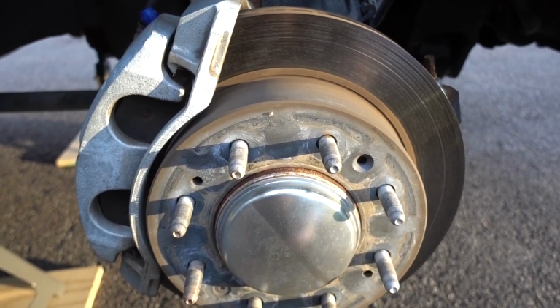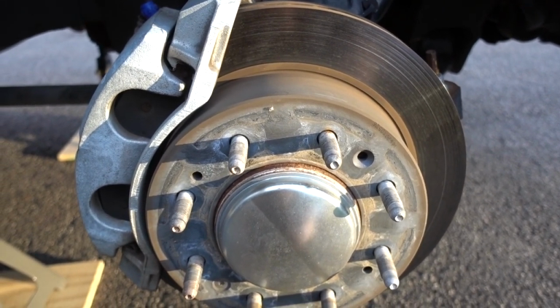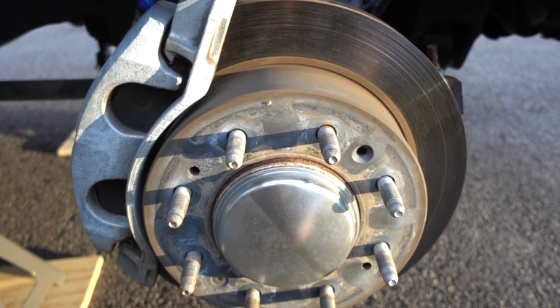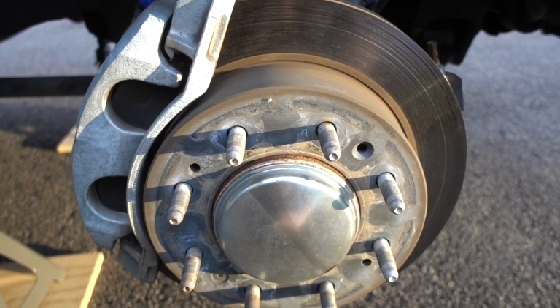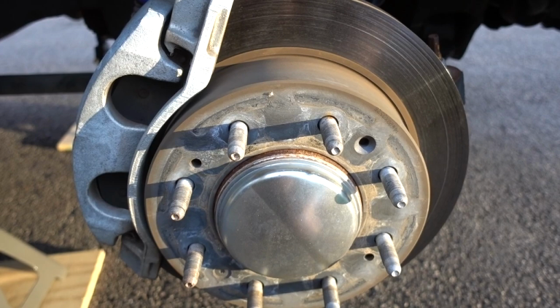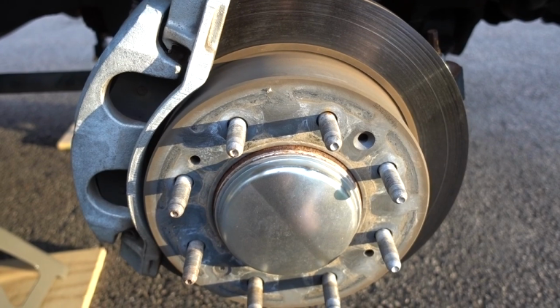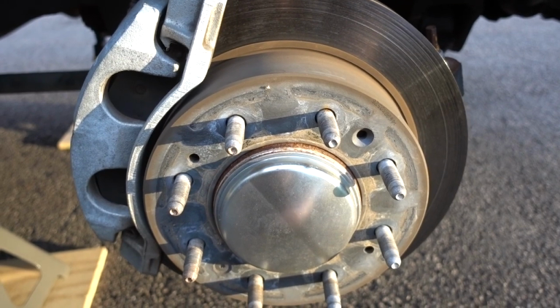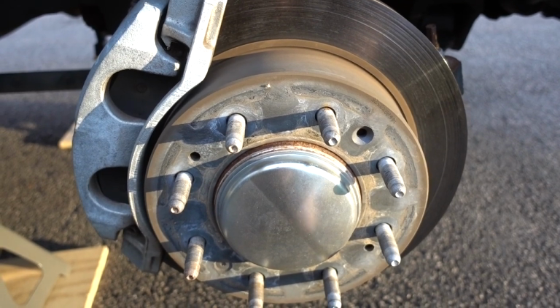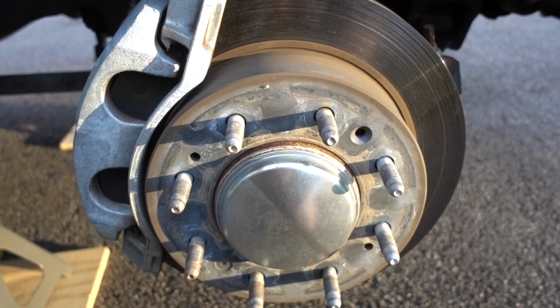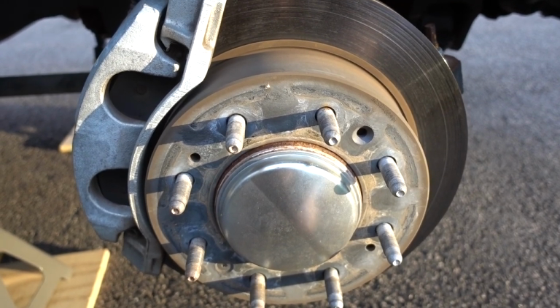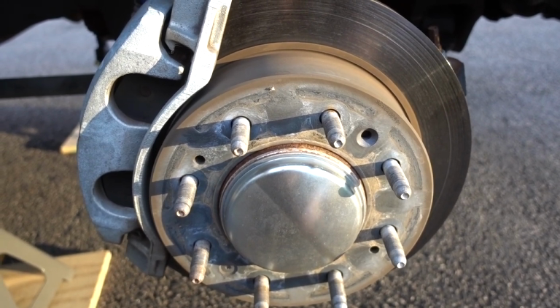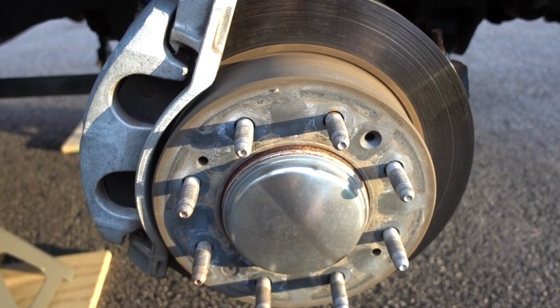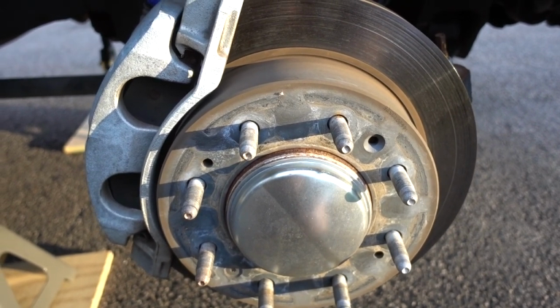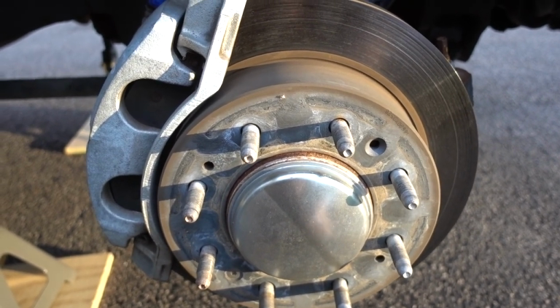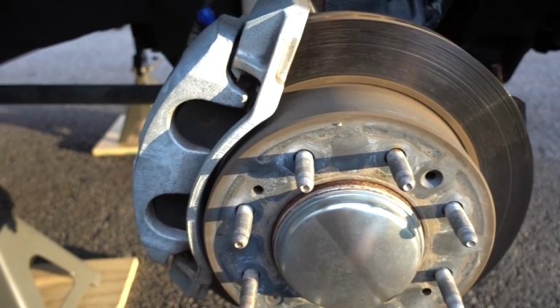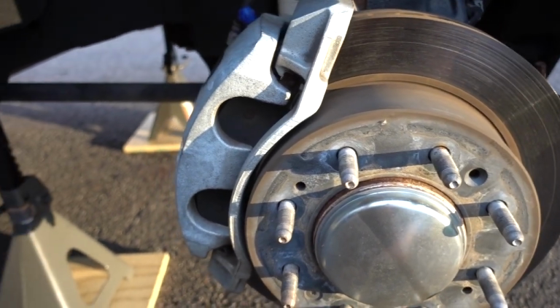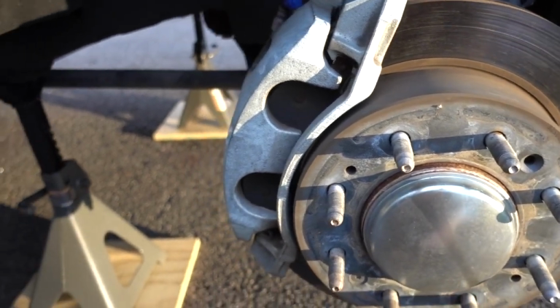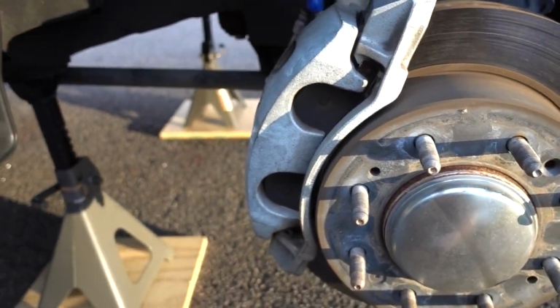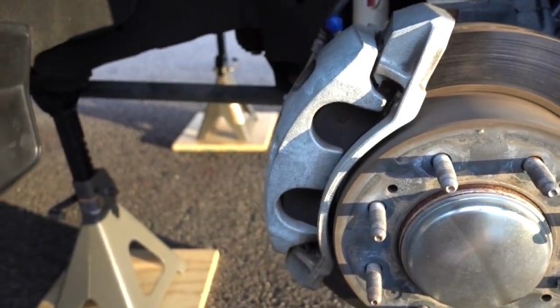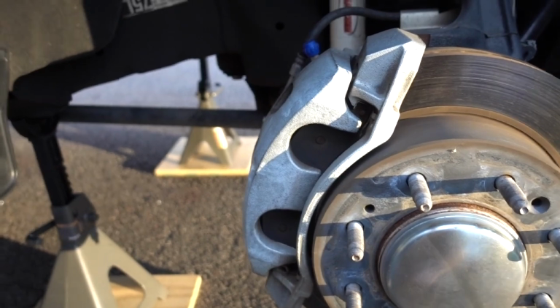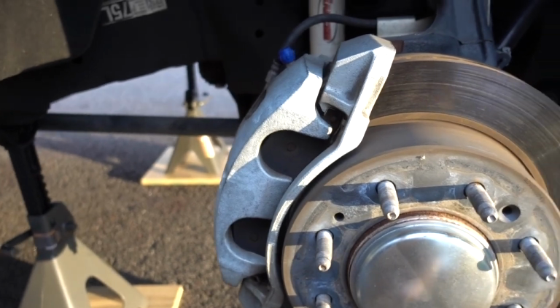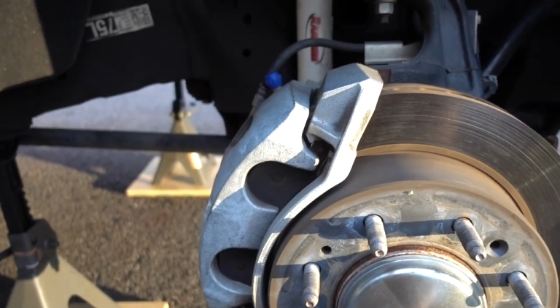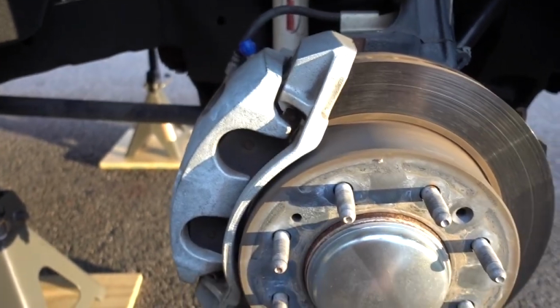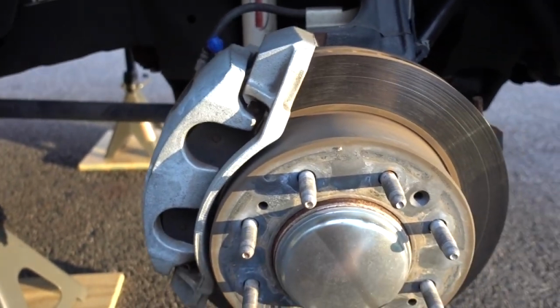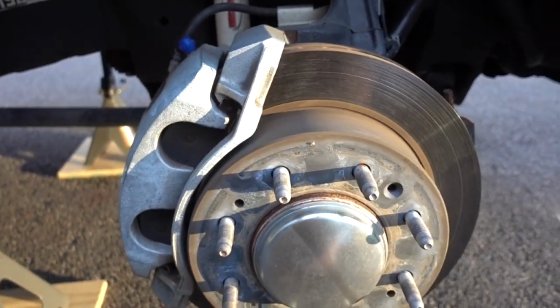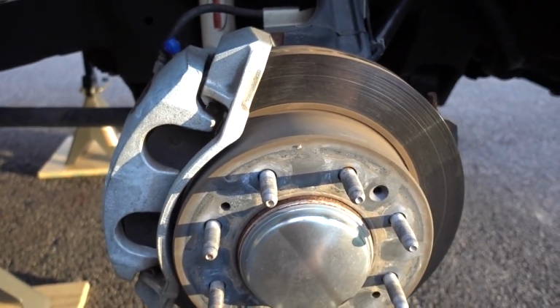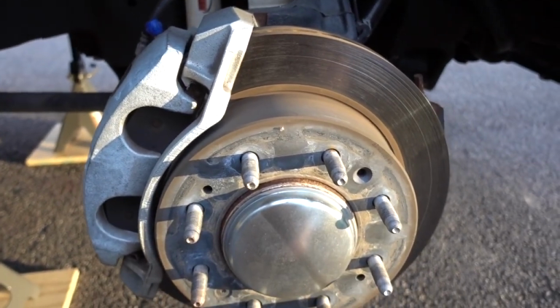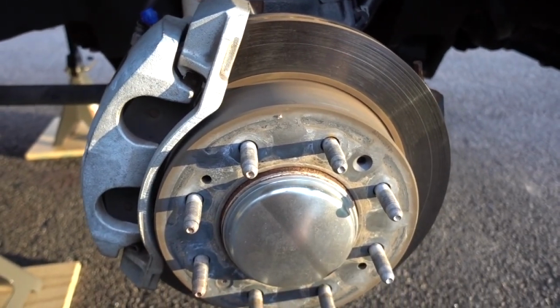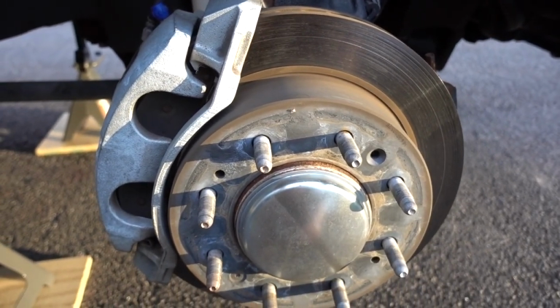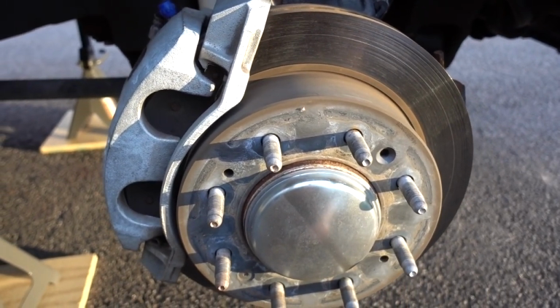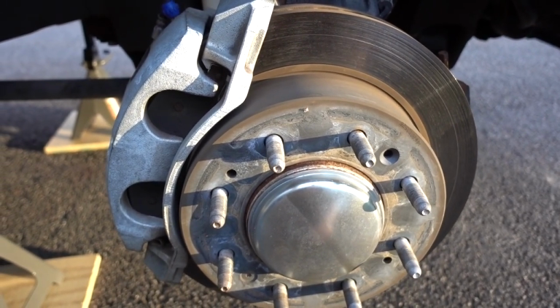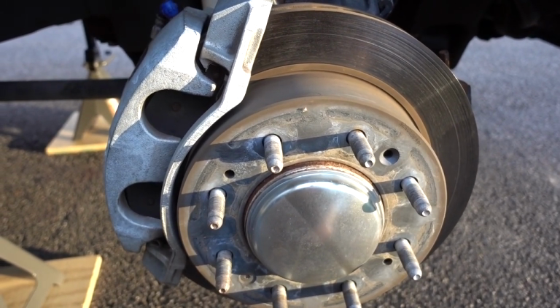I'll lay the rotors out, tell you what I got and why I got it, and then lay out the pads as well and show you those. I just wanted to take you with me while I do it.